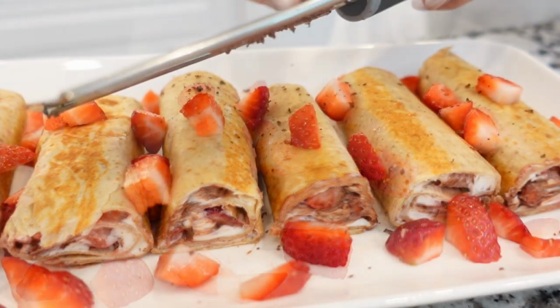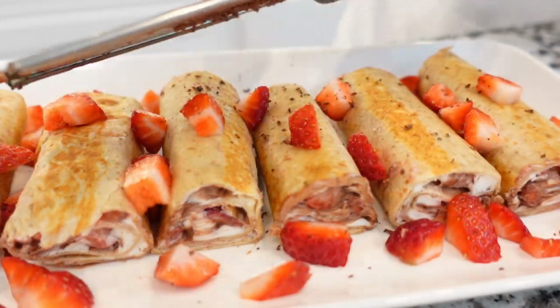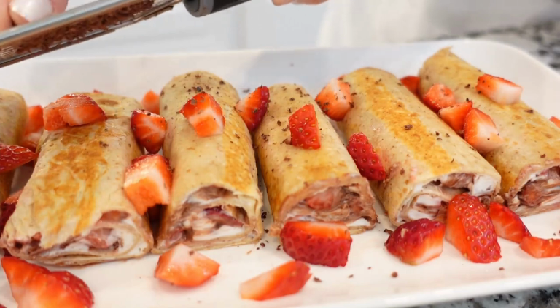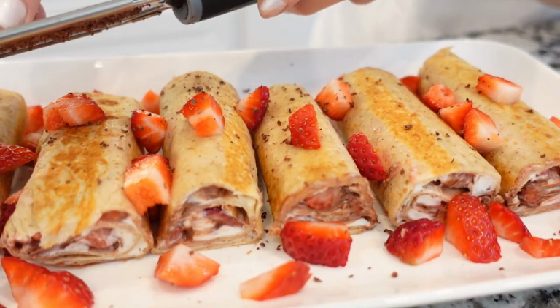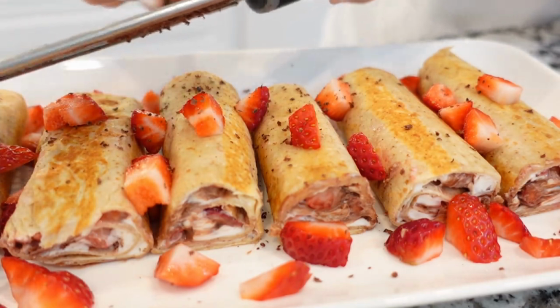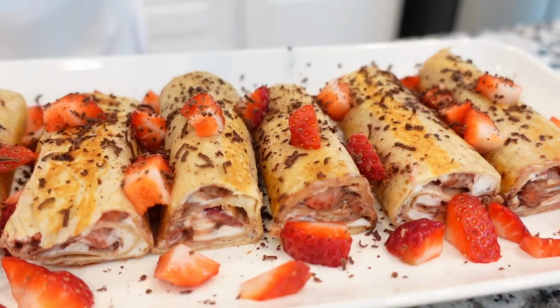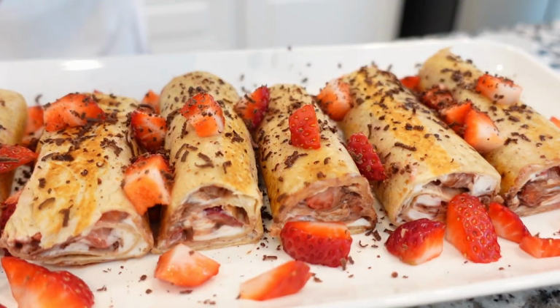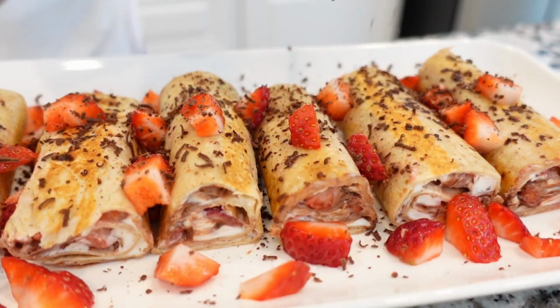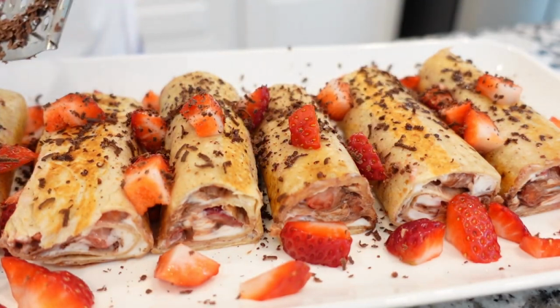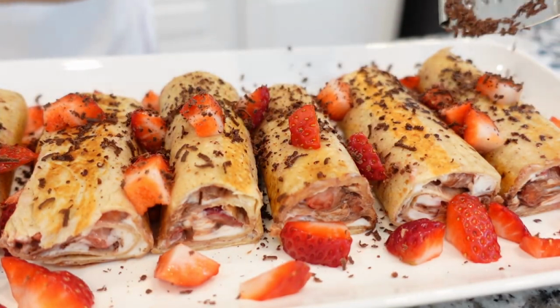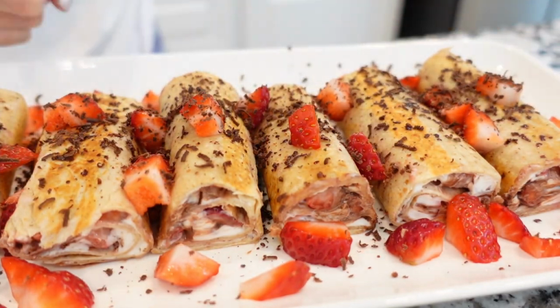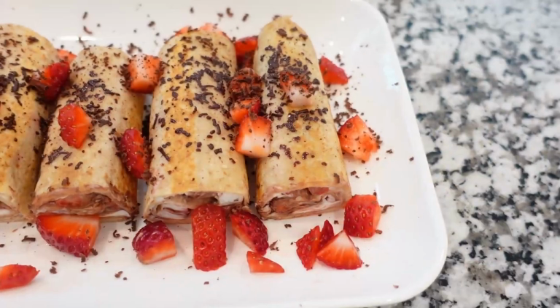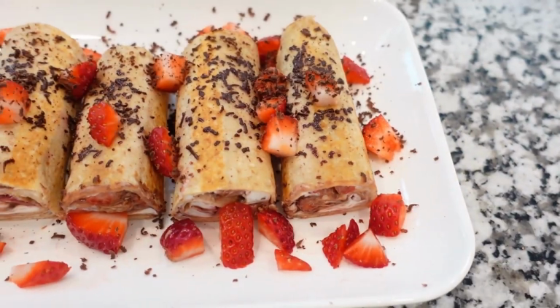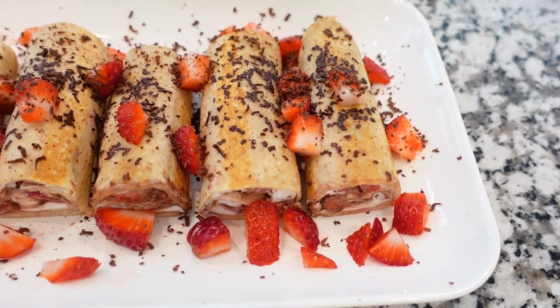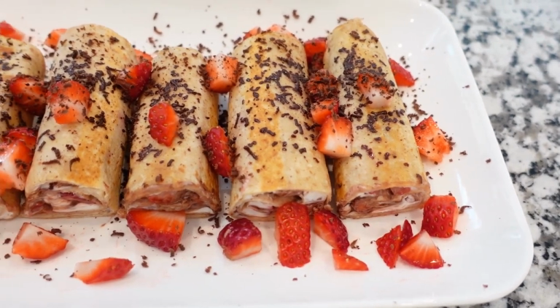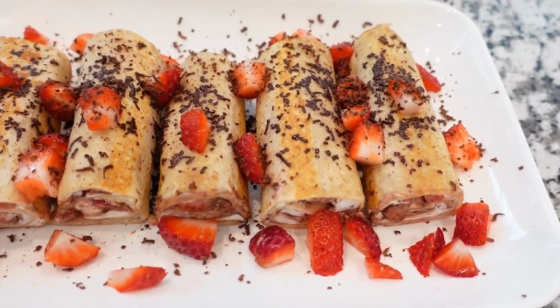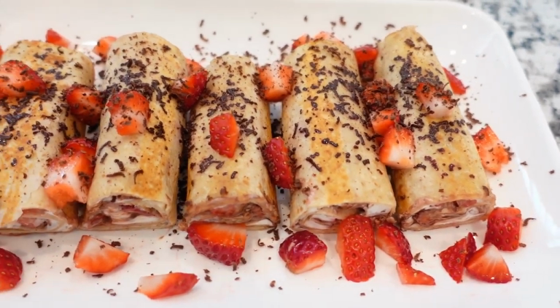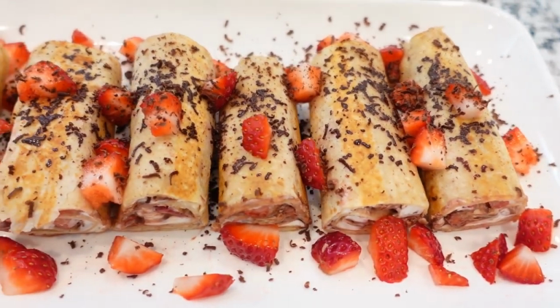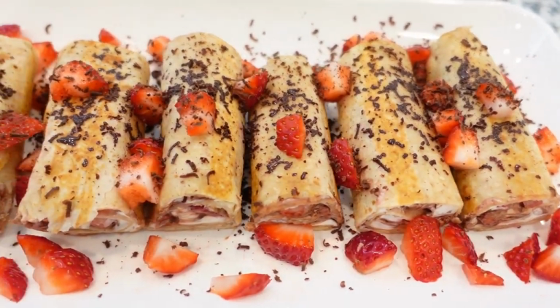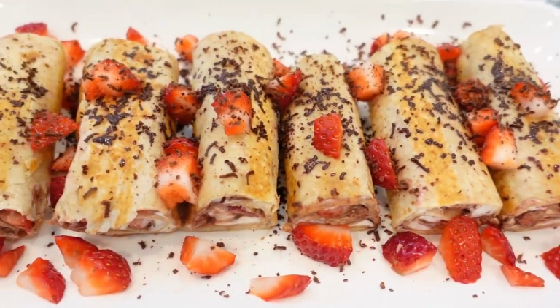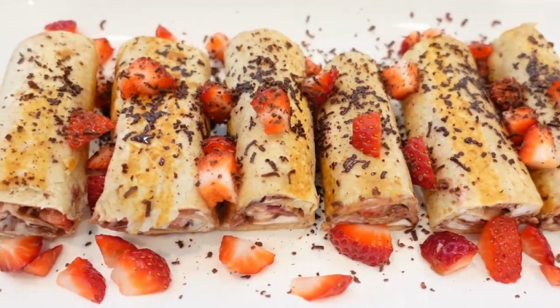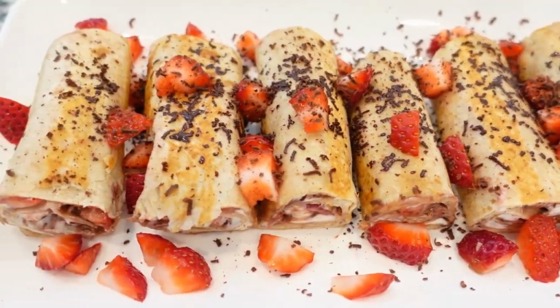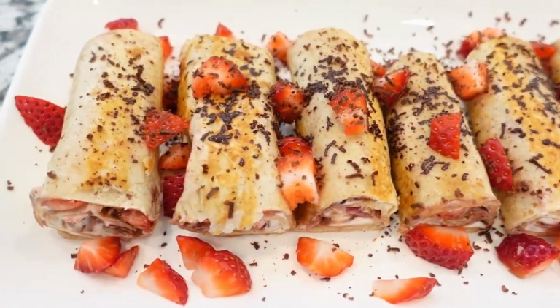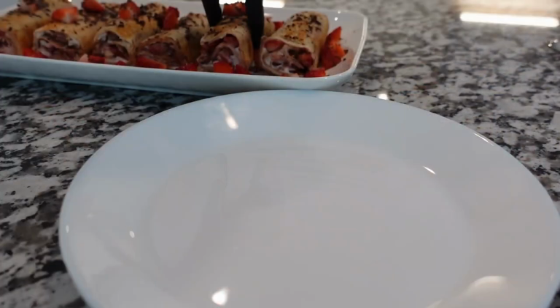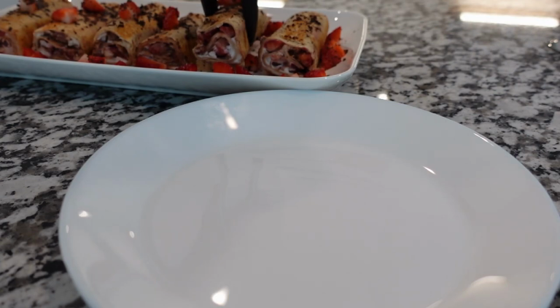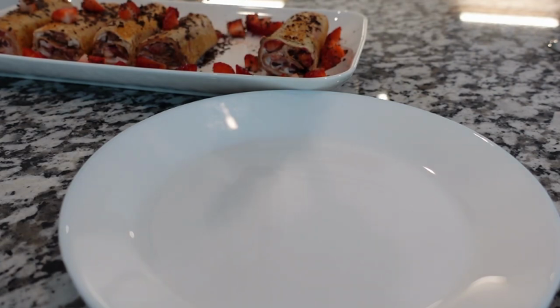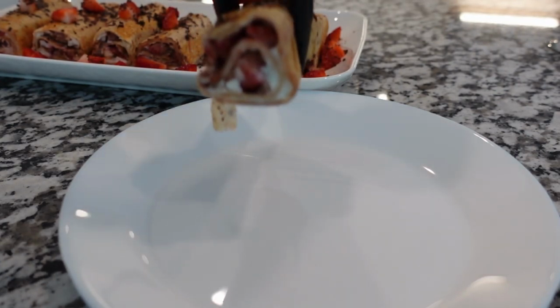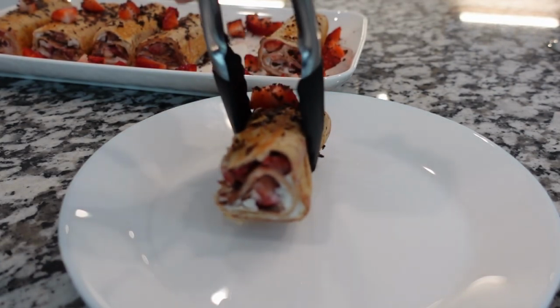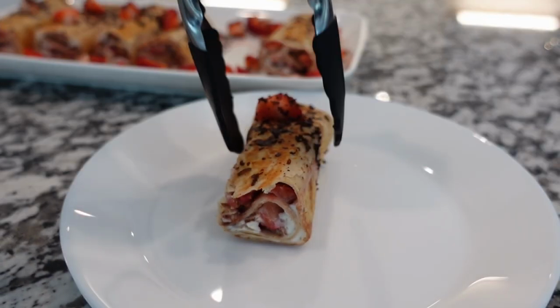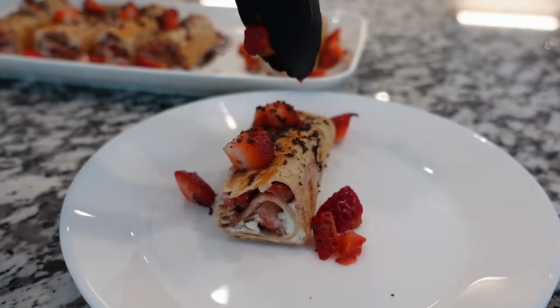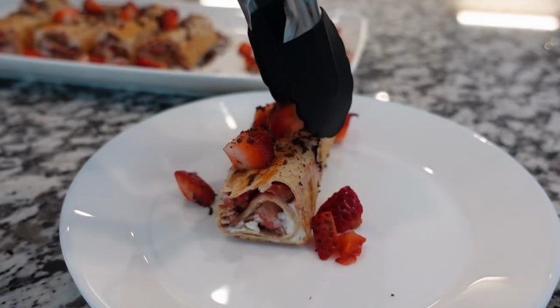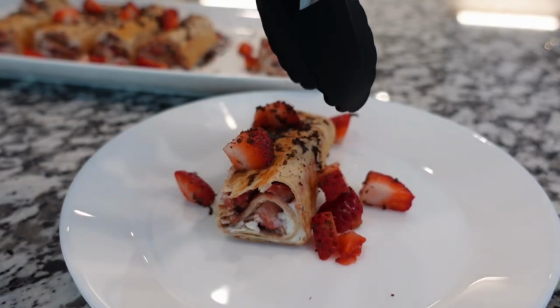That seems like a lot of chocolate, but believe me, you'll be adding more. And enjoy! If you want to go fancy with this recipe, try them with blueberries, raspberries, cherries, or mixed berries.